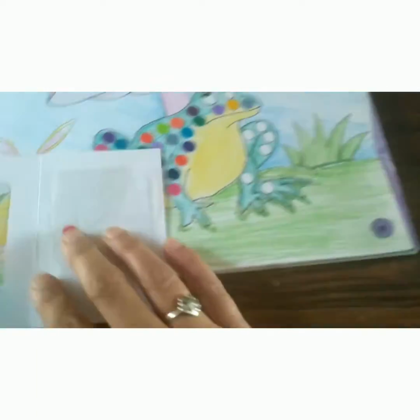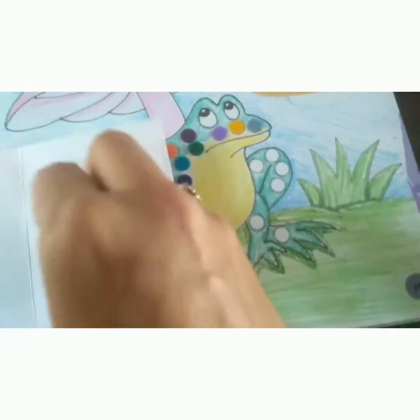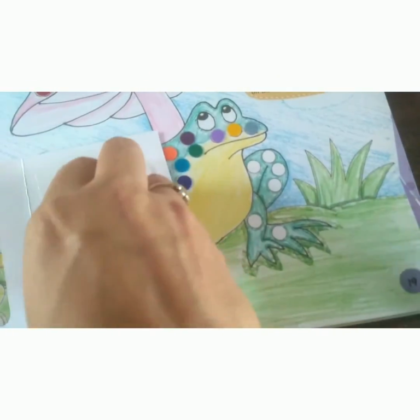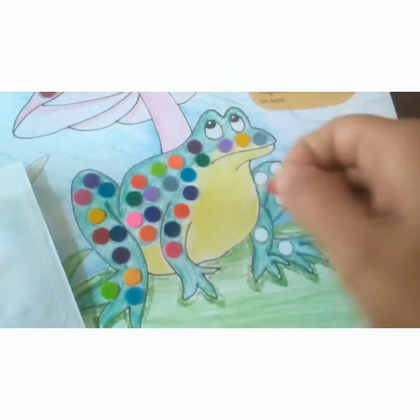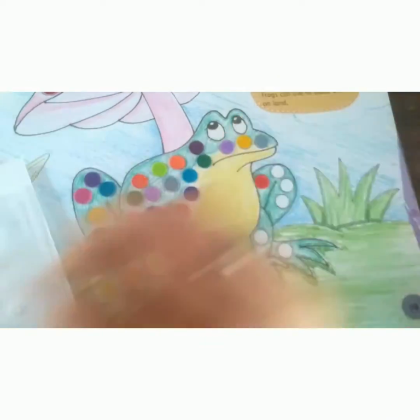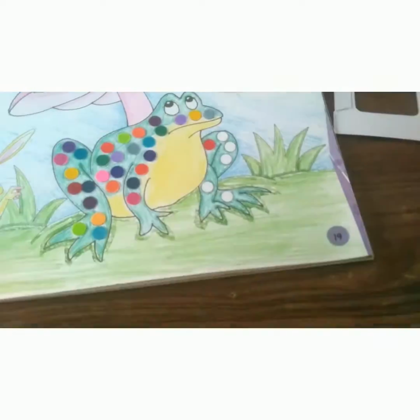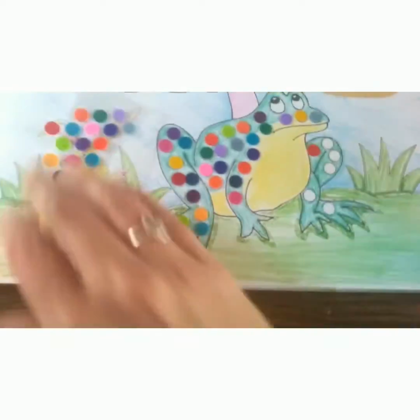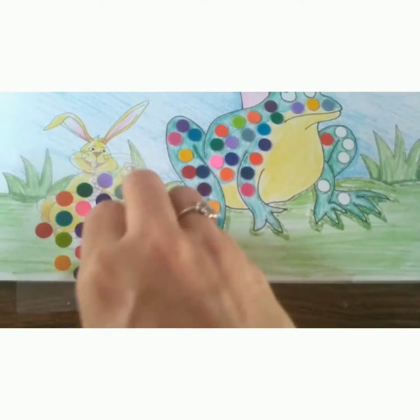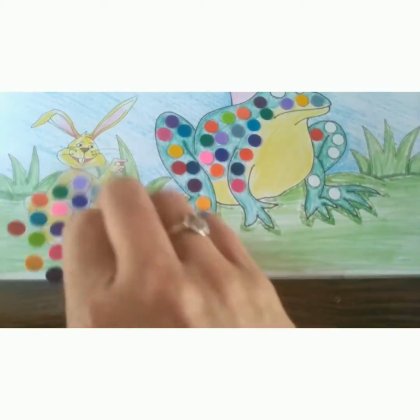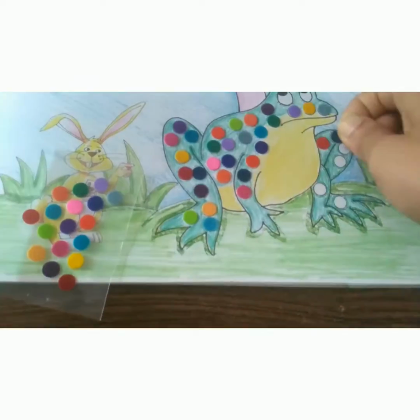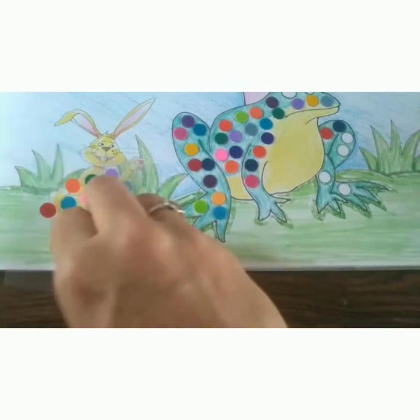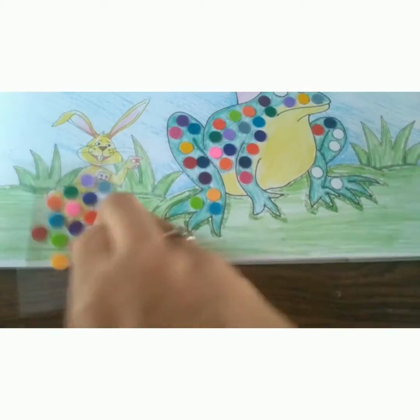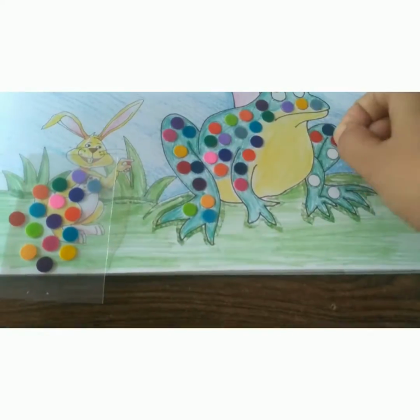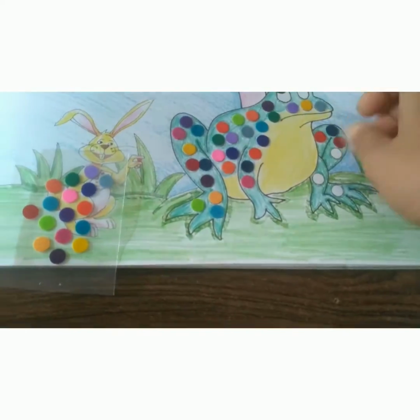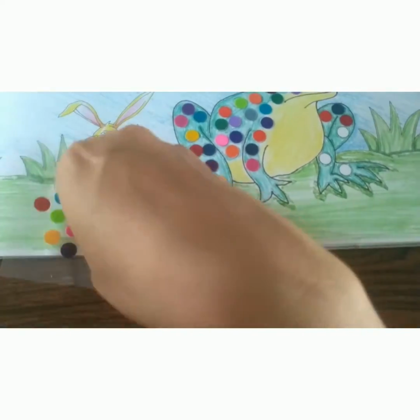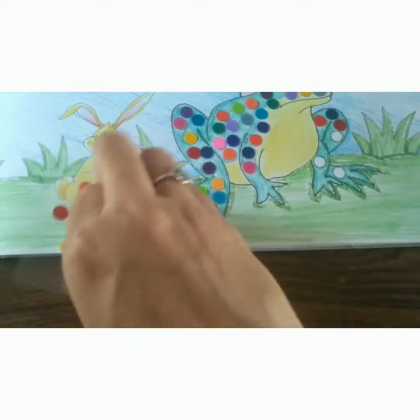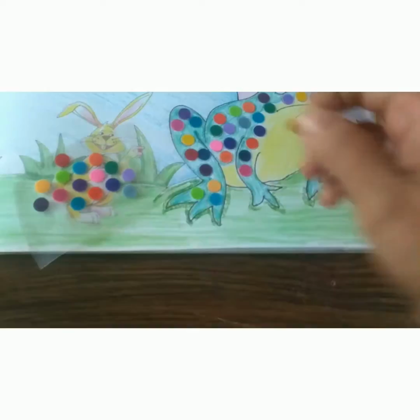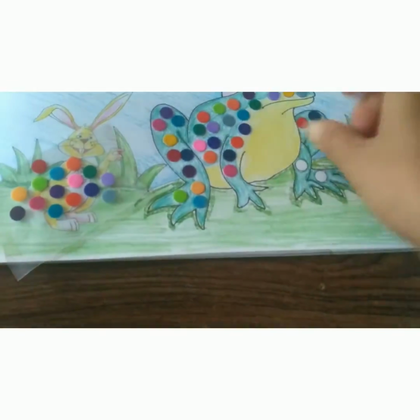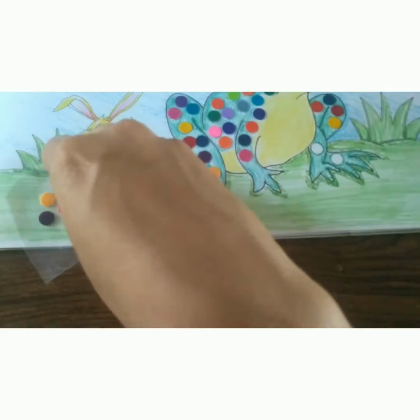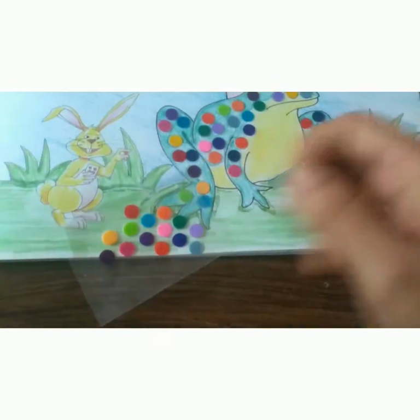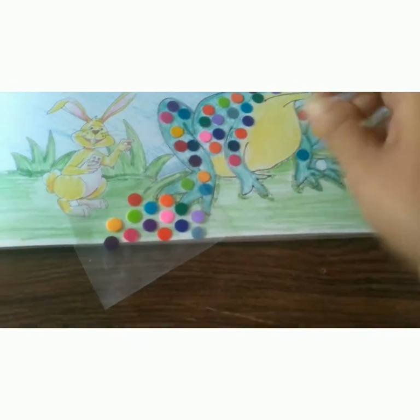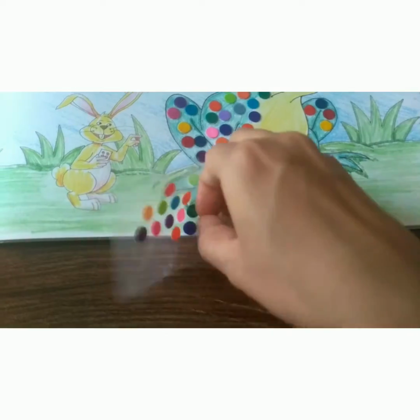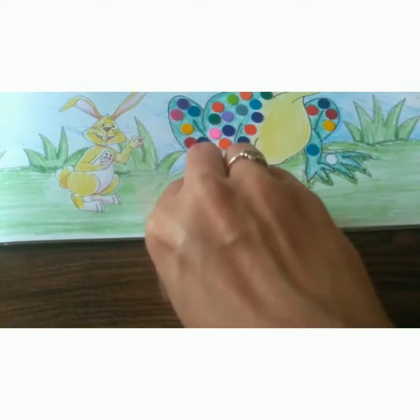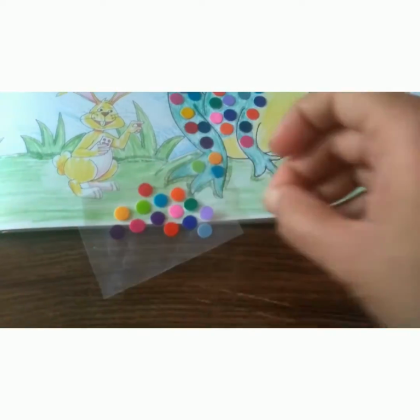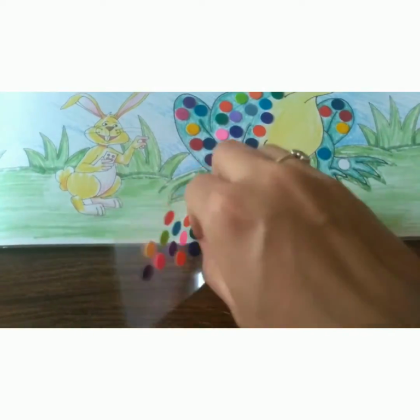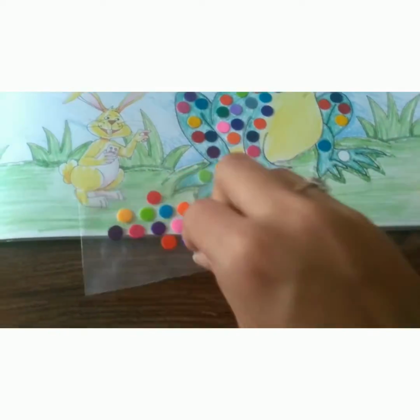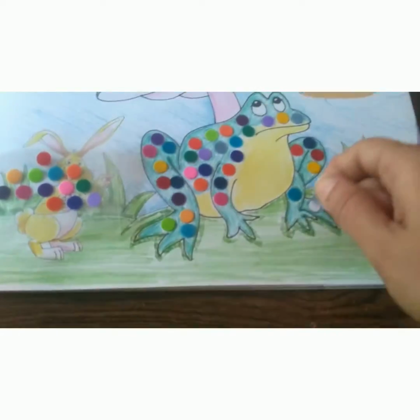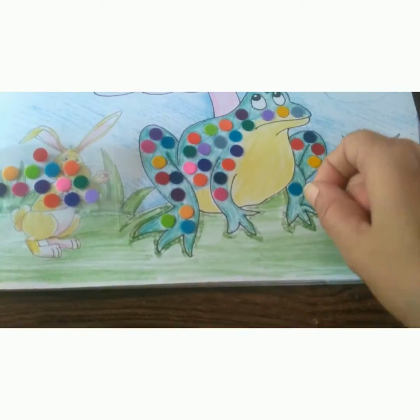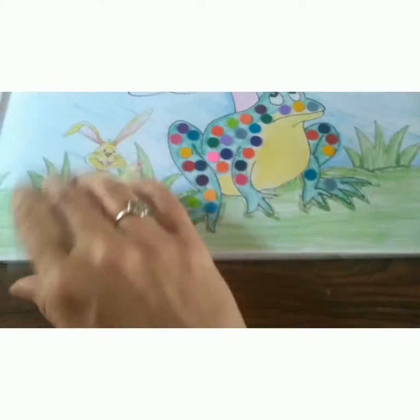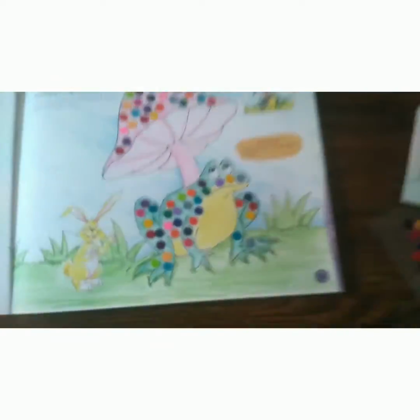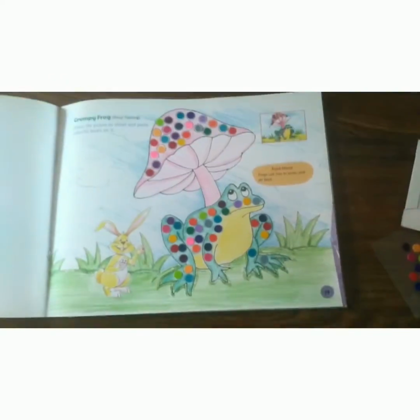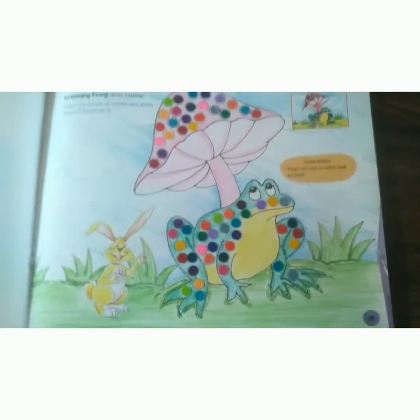Children, we need four packets of bindis to paste. Get four packets of bindis and complete this activity. Enjoy the activity and have a nice day!